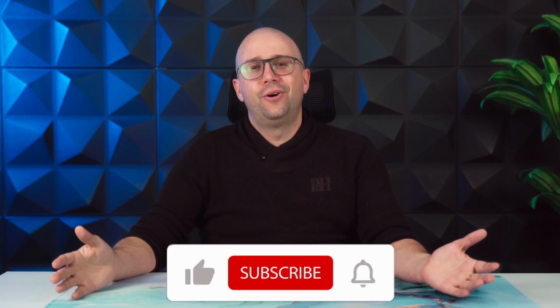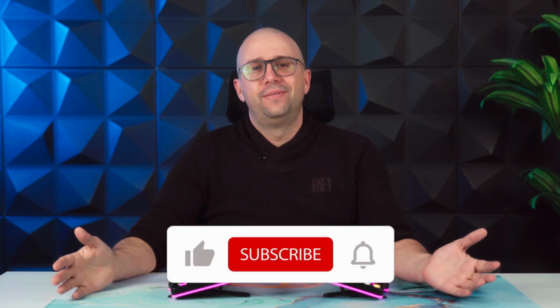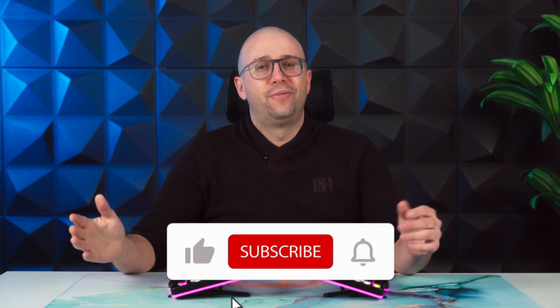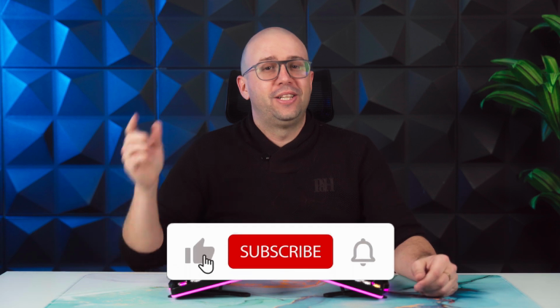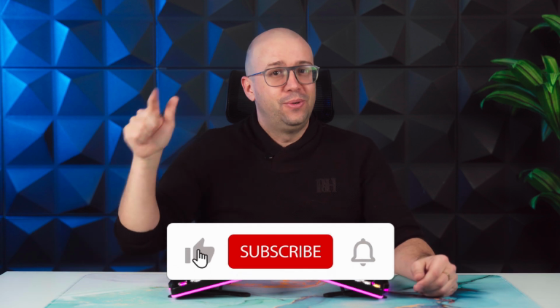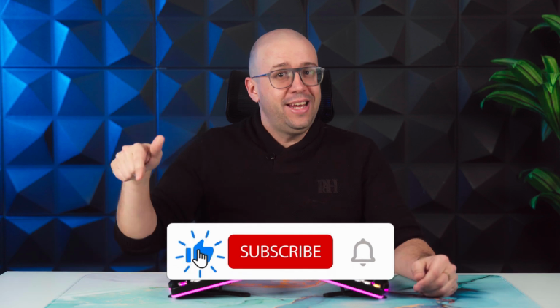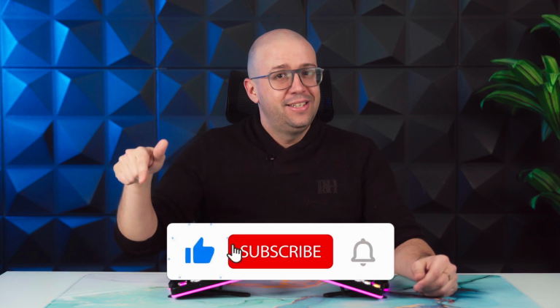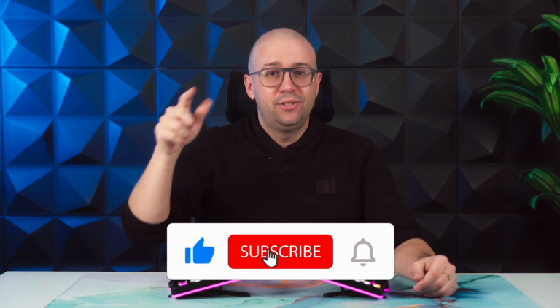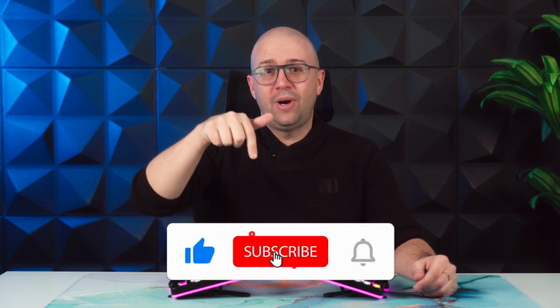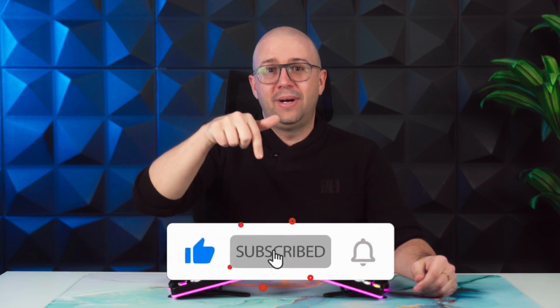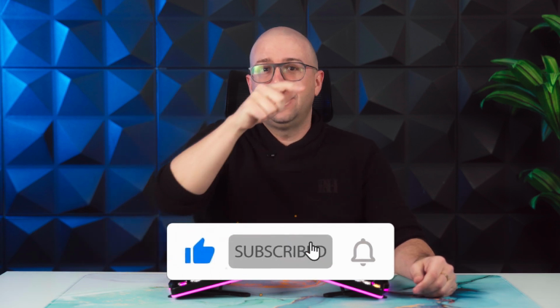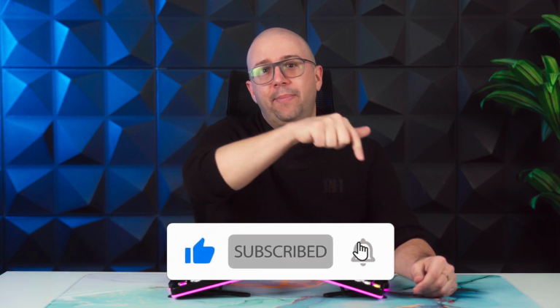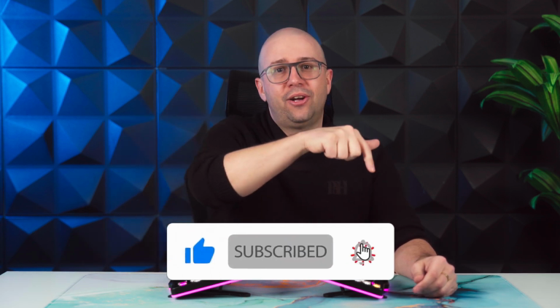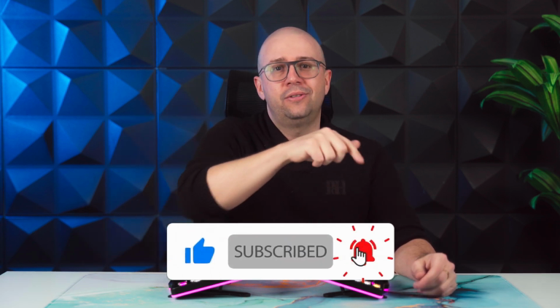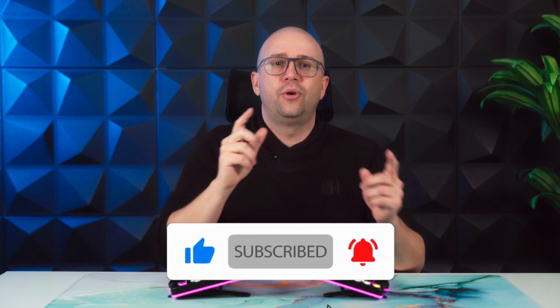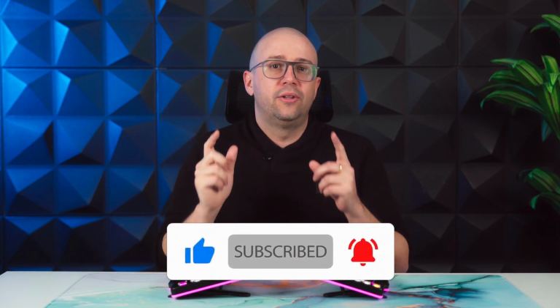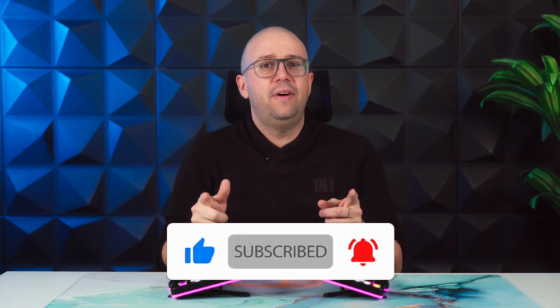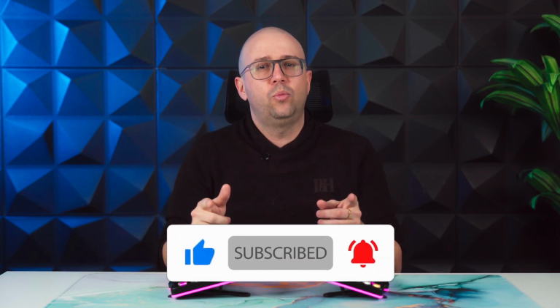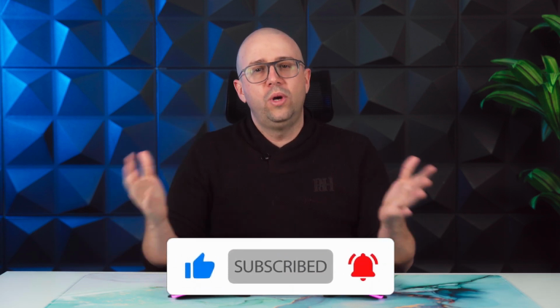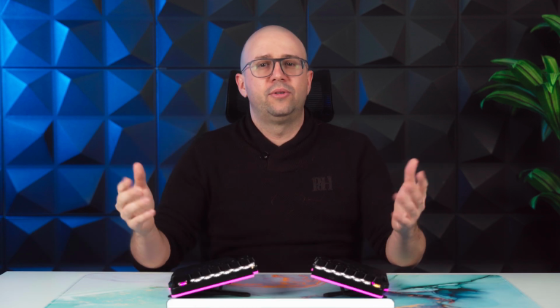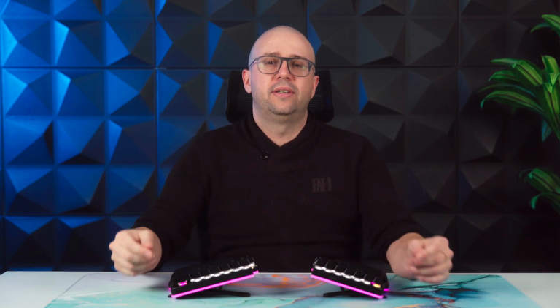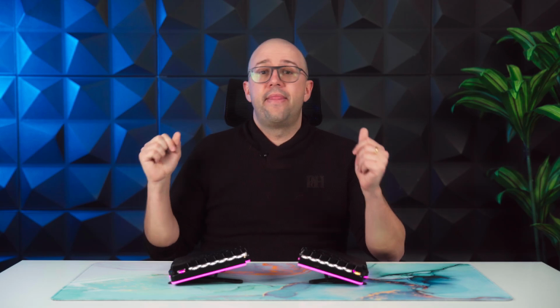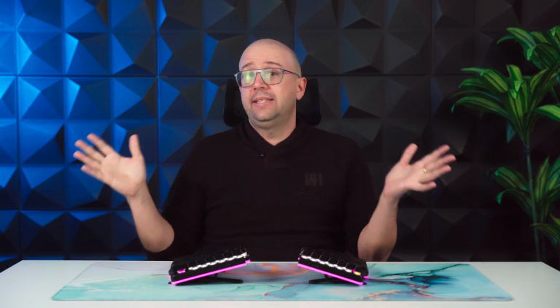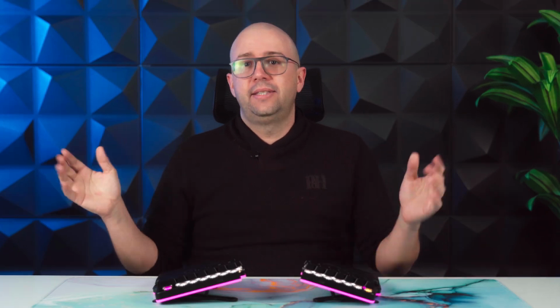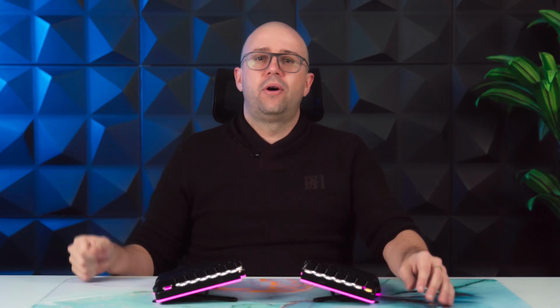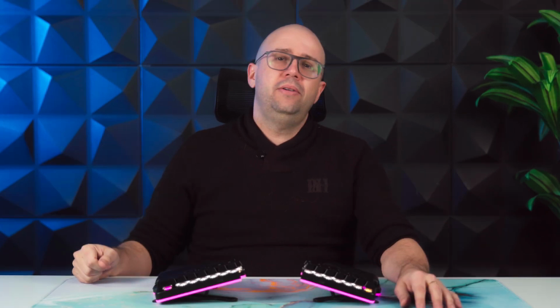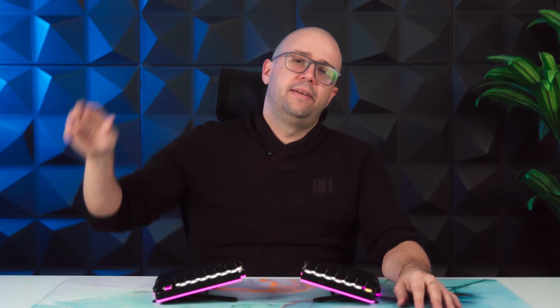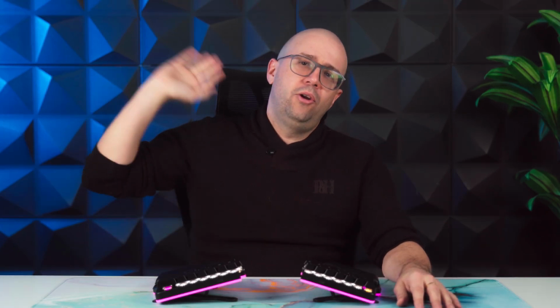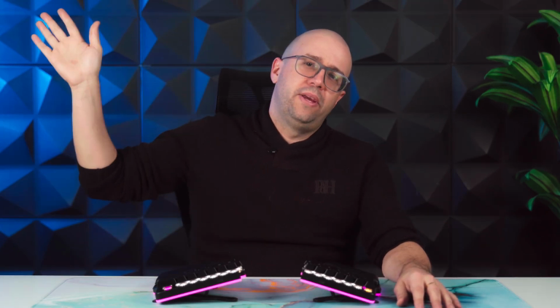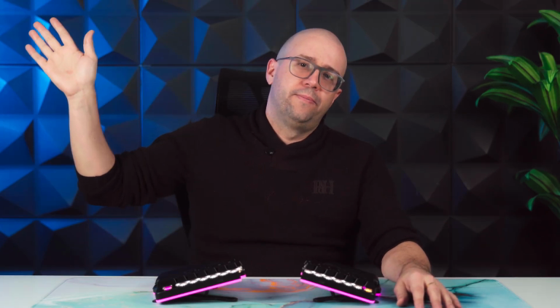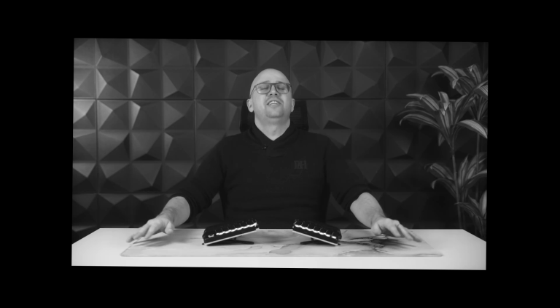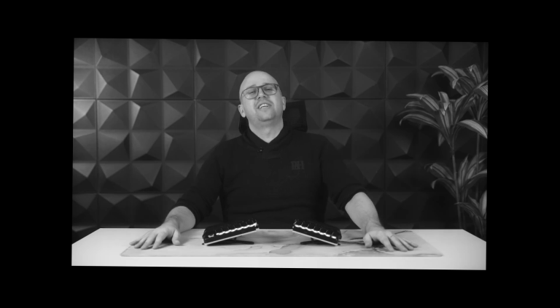So don't forget to like, subscribe, and hit the bell icon so you get notified when we announce it. And that's it — see you around in the following video. Great success.